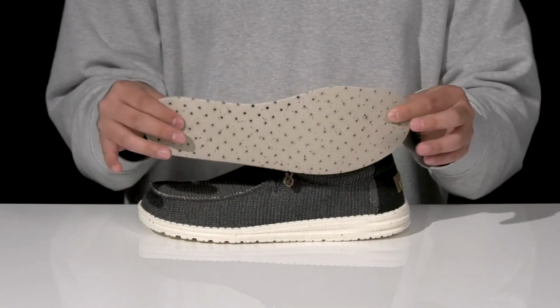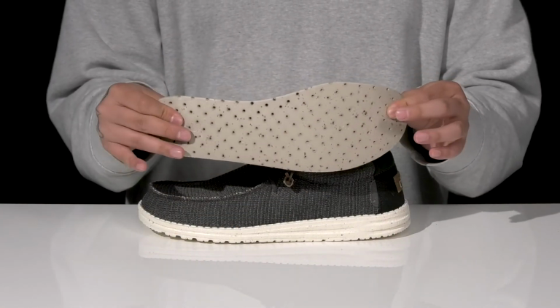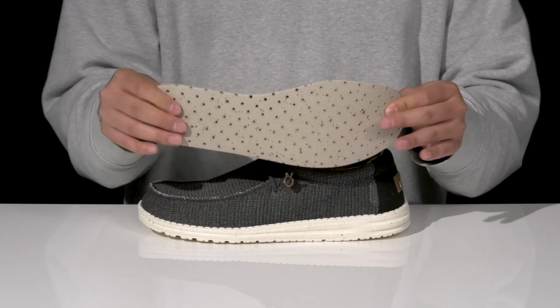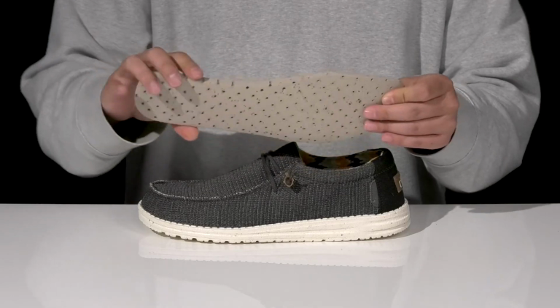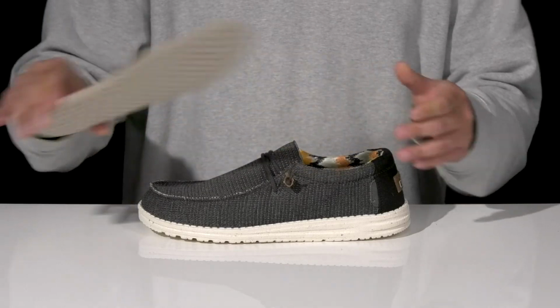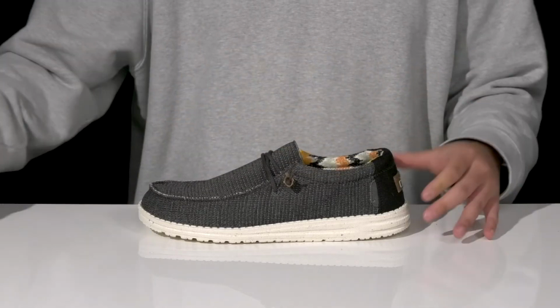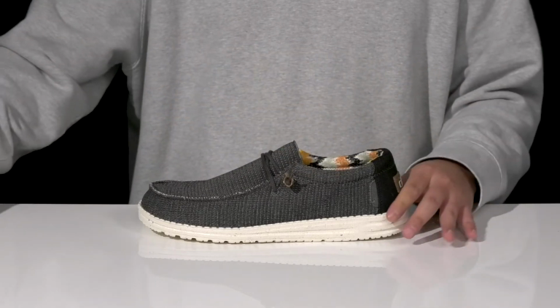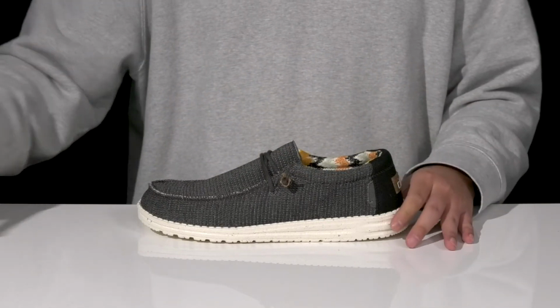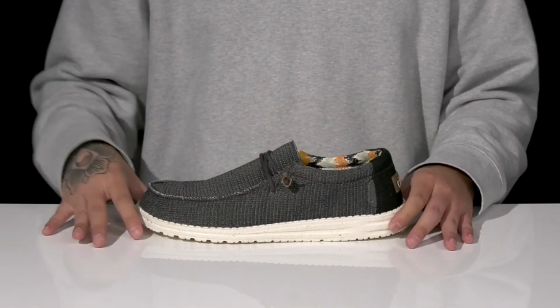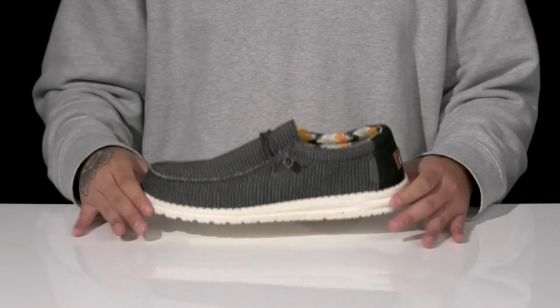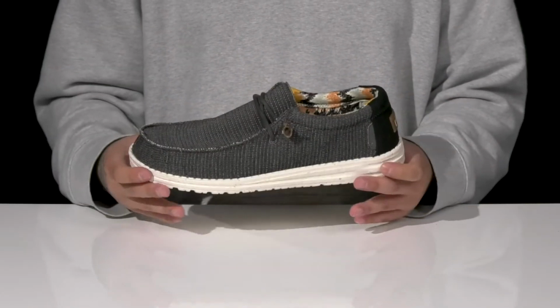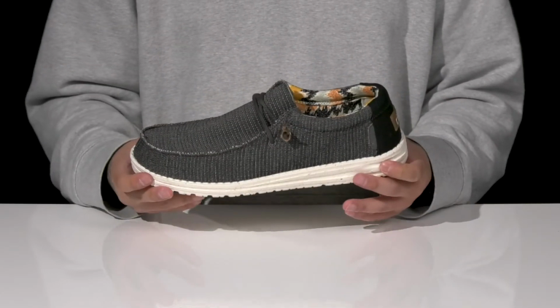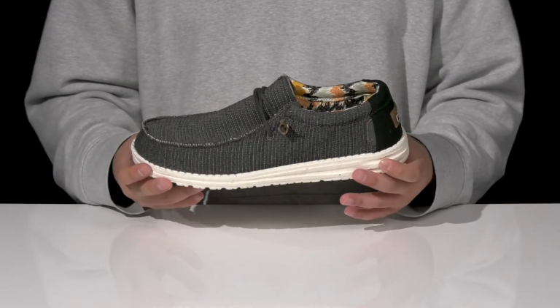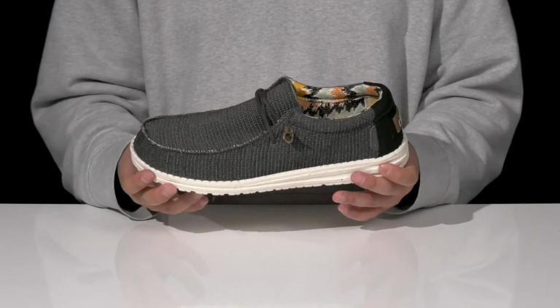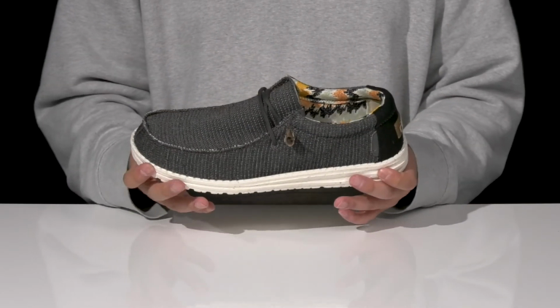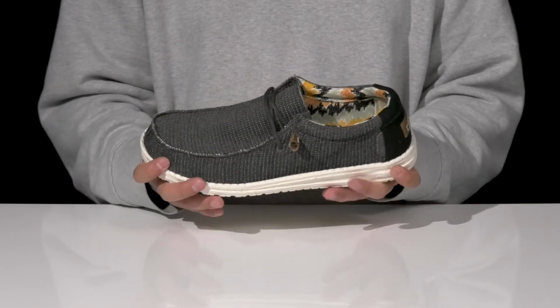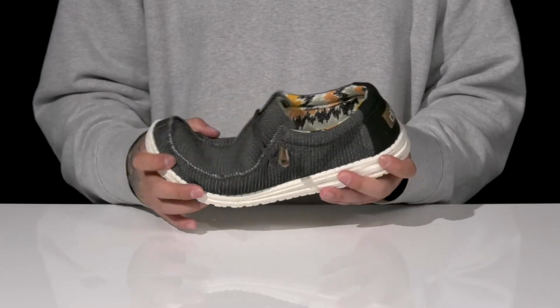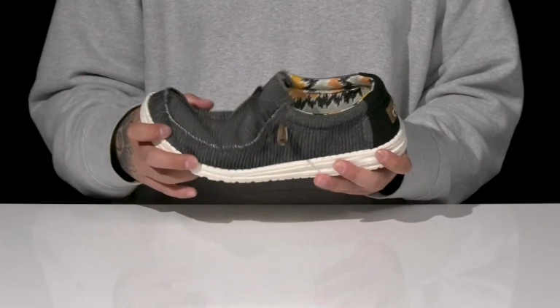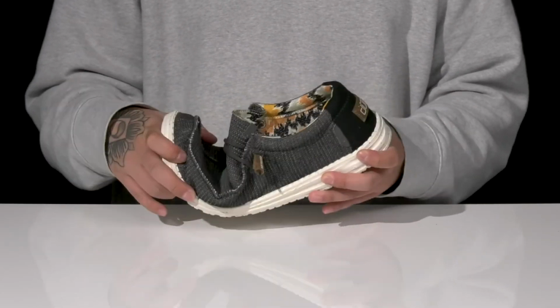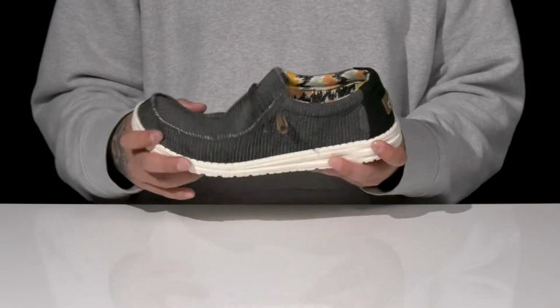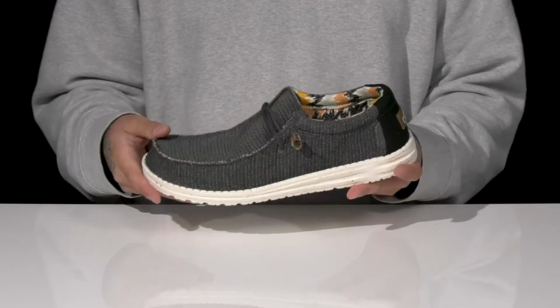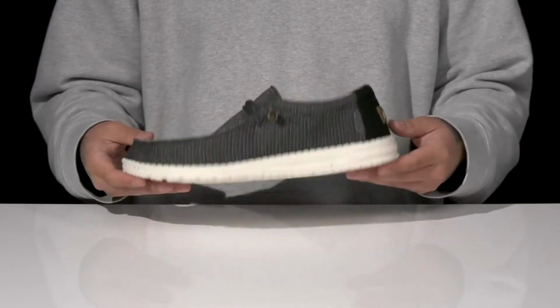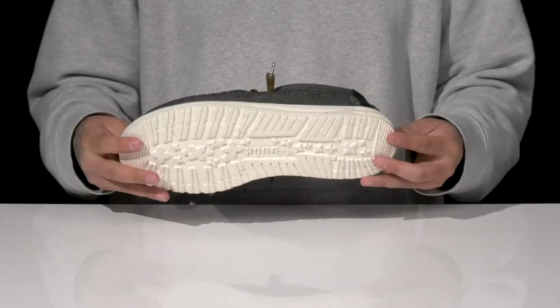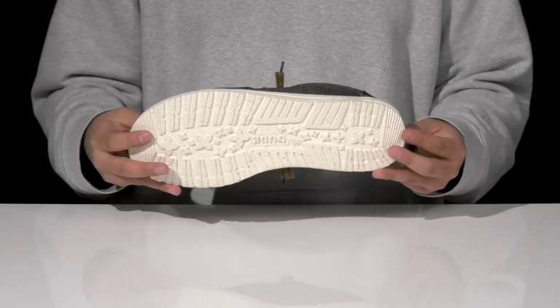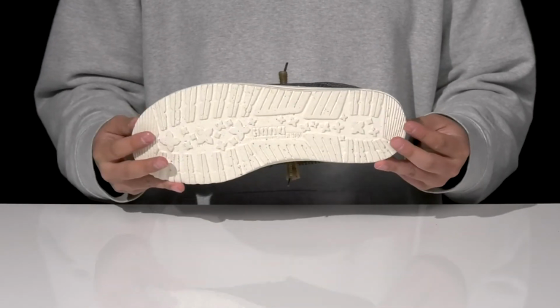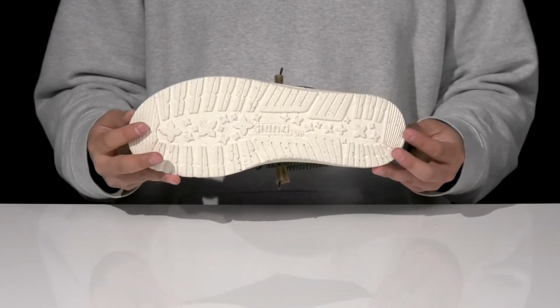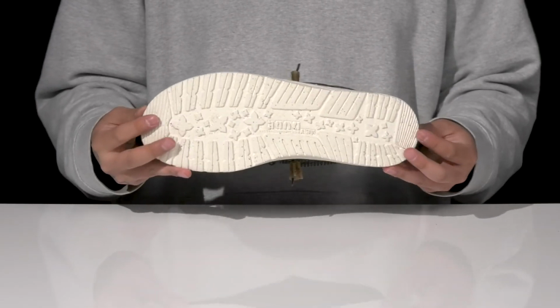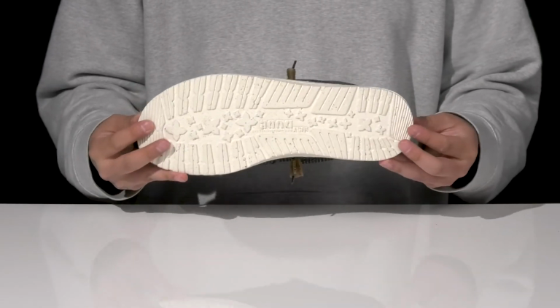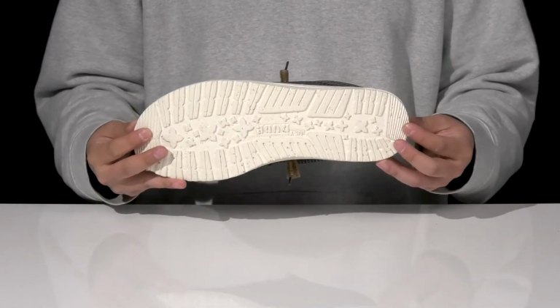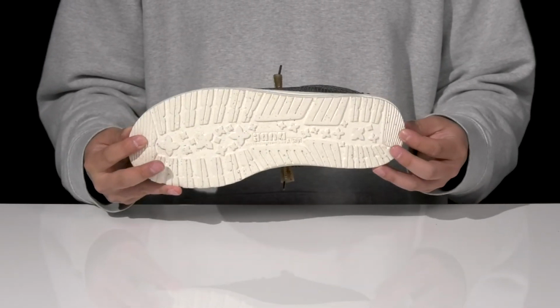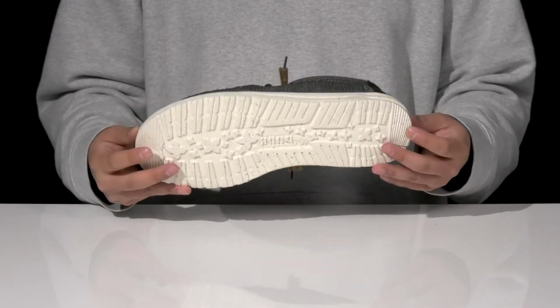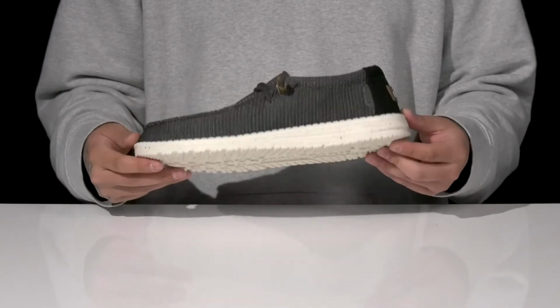It has cutout detailing for added breathability, all on top of a lightweight shock-absorbing foam midsole with a very flexible build. It sits on top of a textured synthetic outsole to keep you stable.